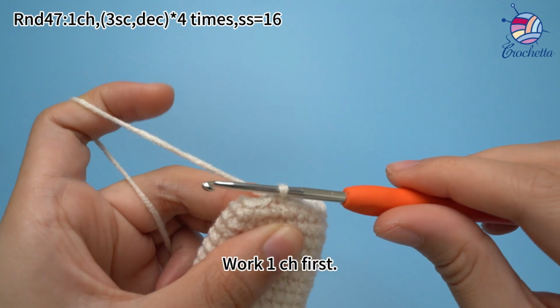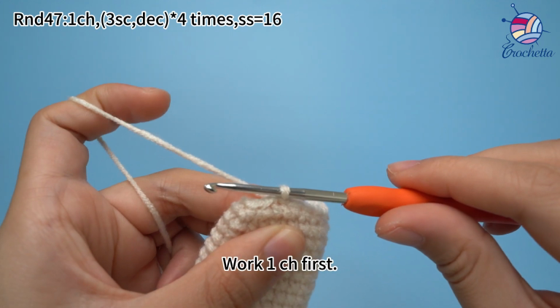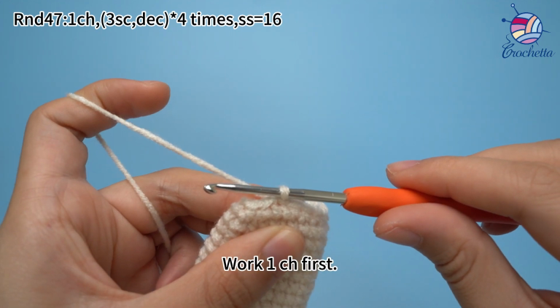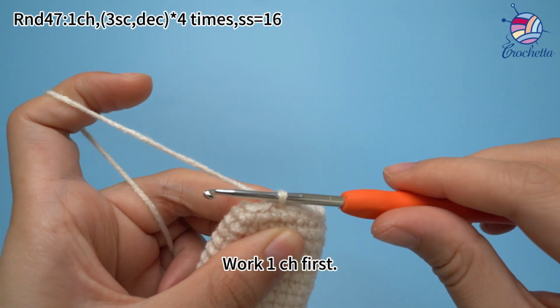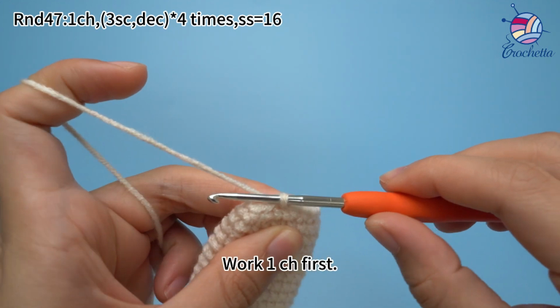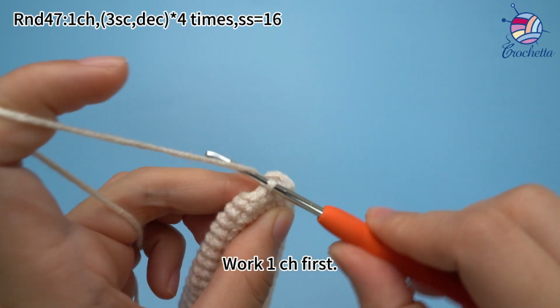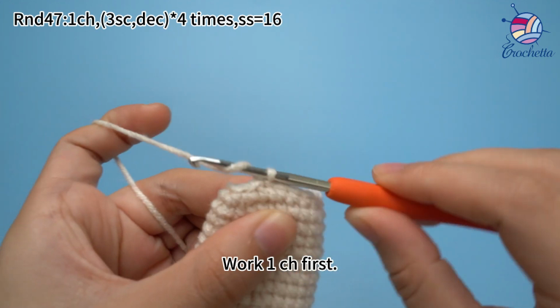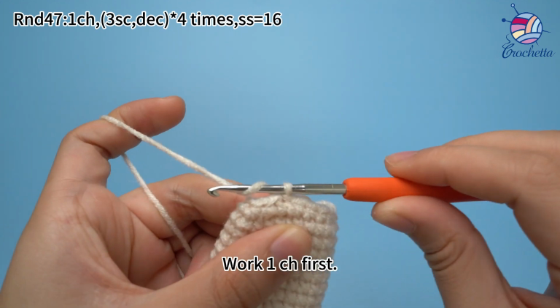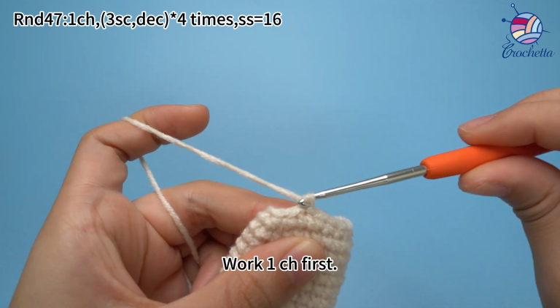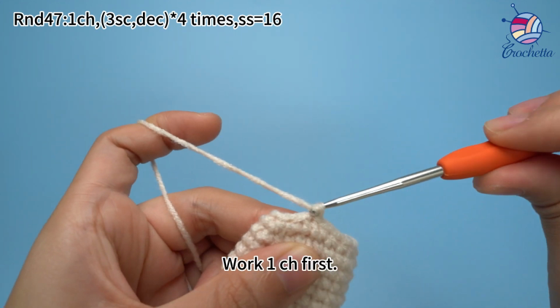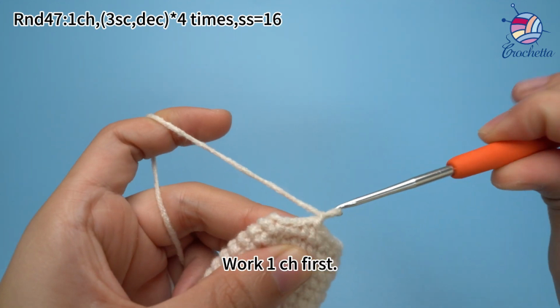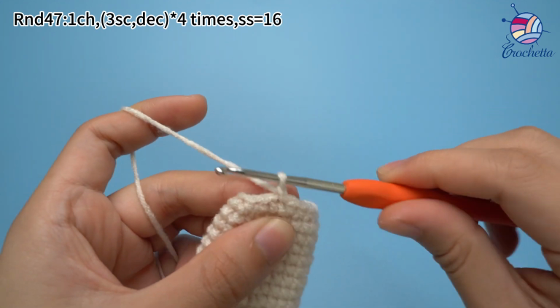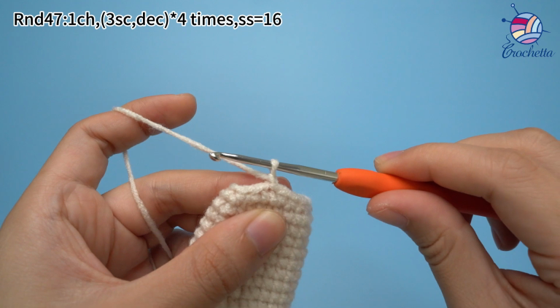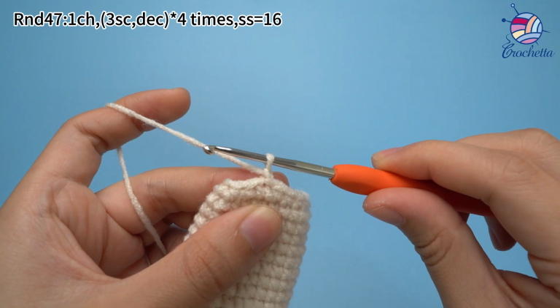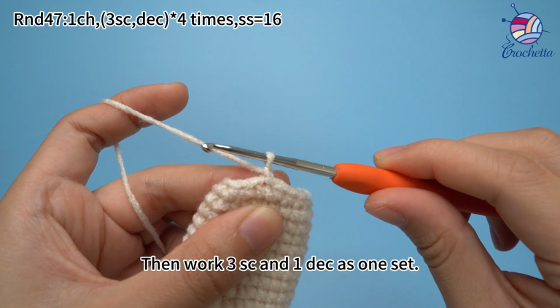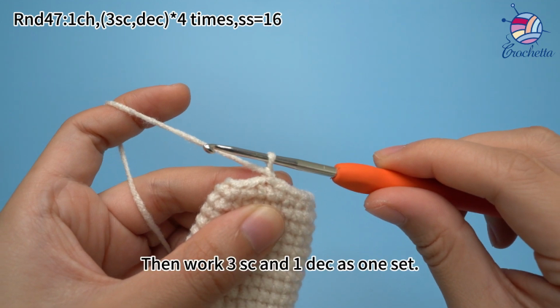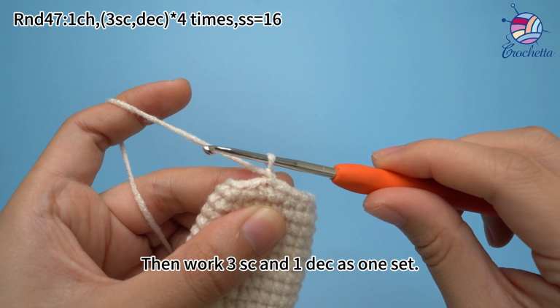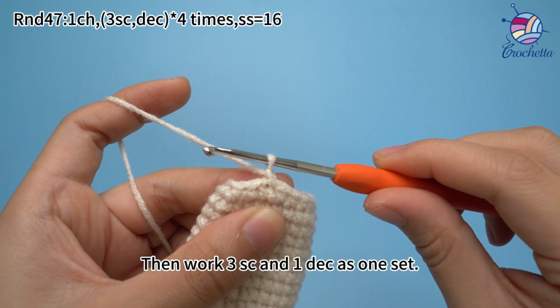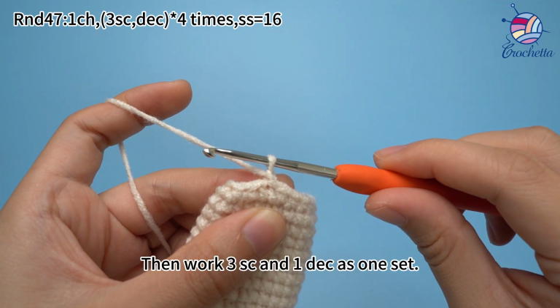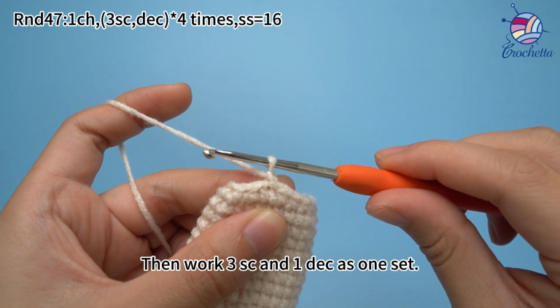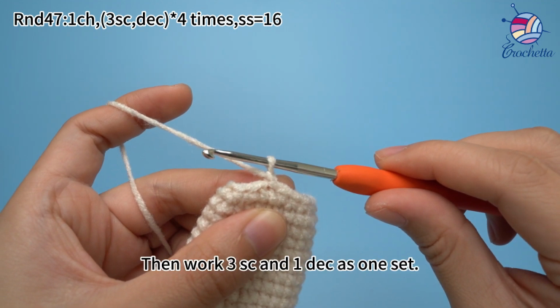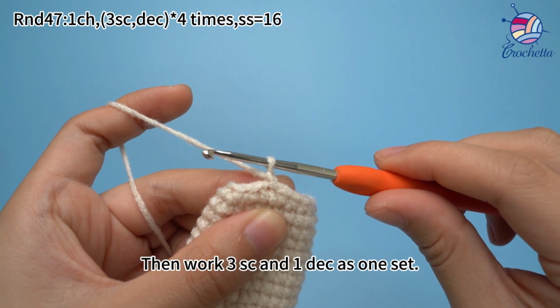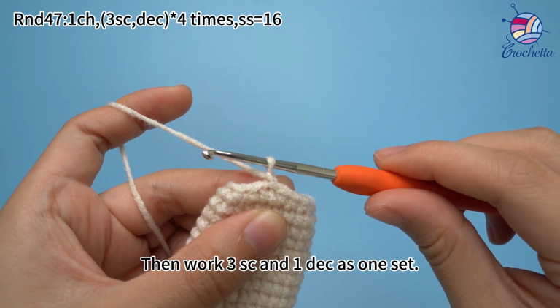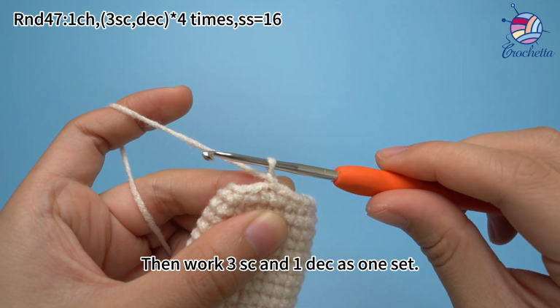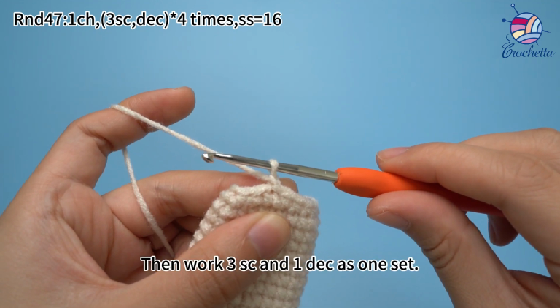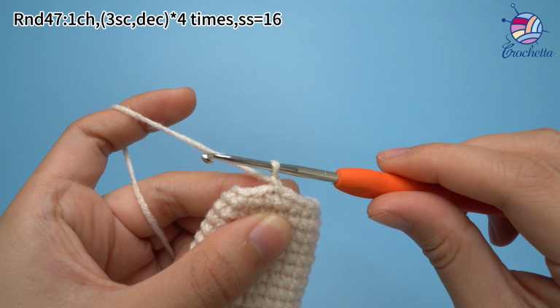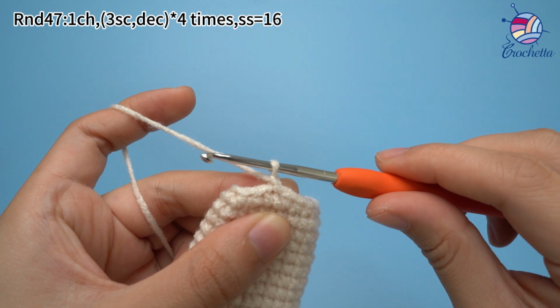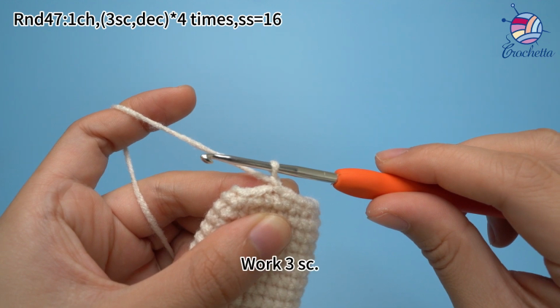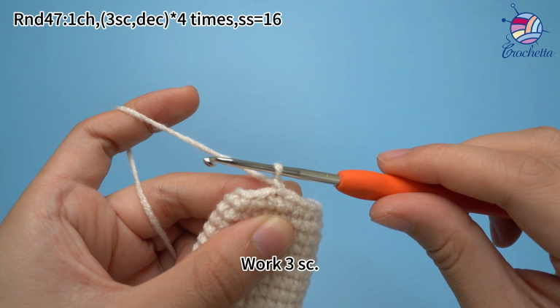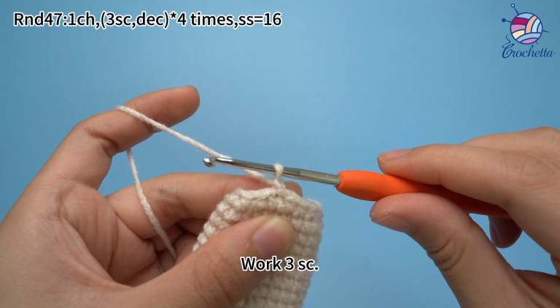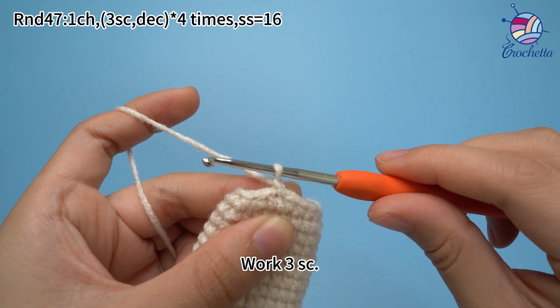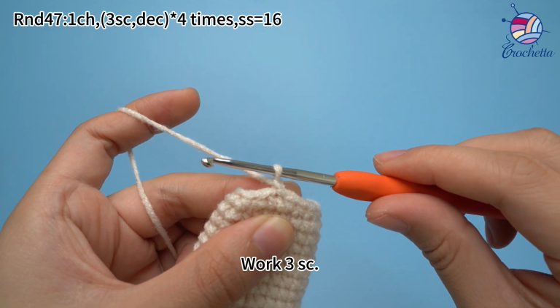Work one chain stitch first. Then work three crochets and one decrease as one set. Work three crochets.